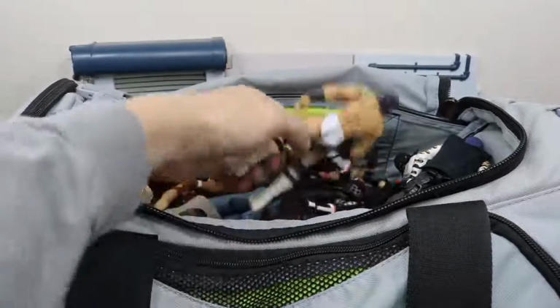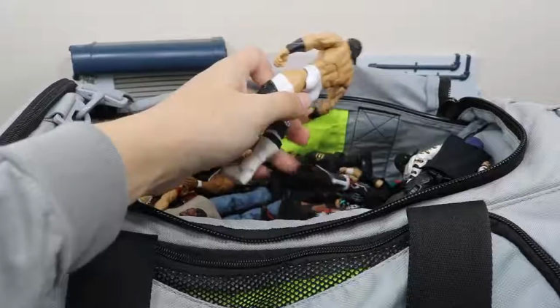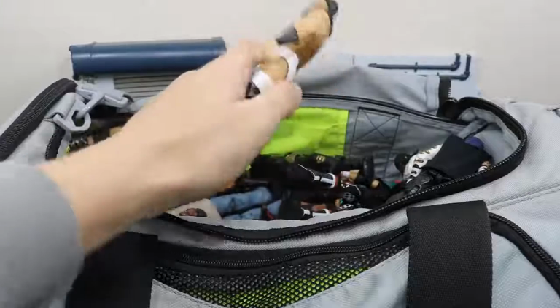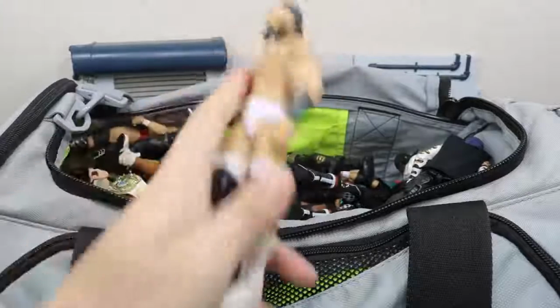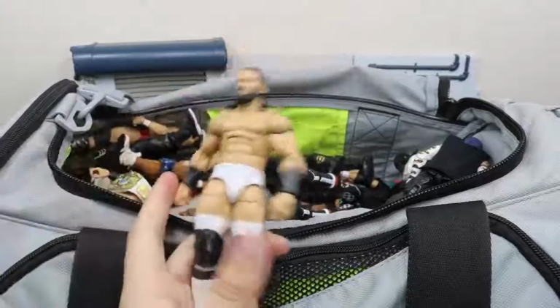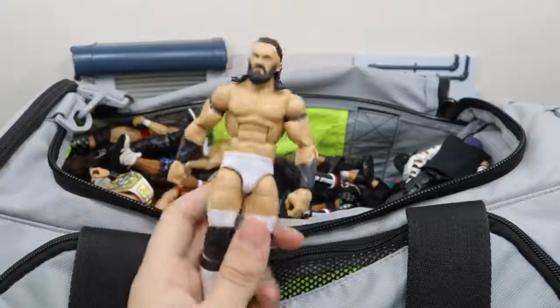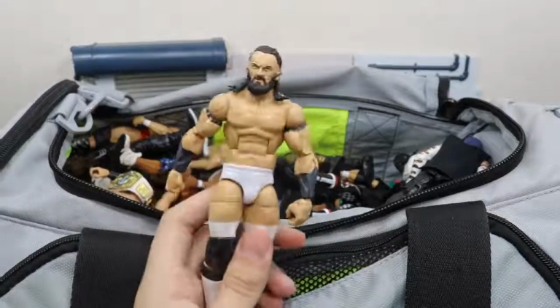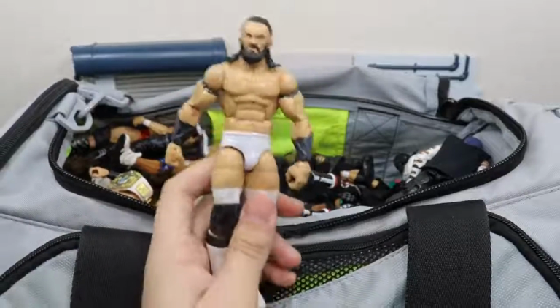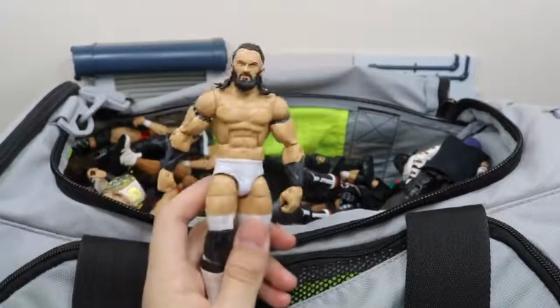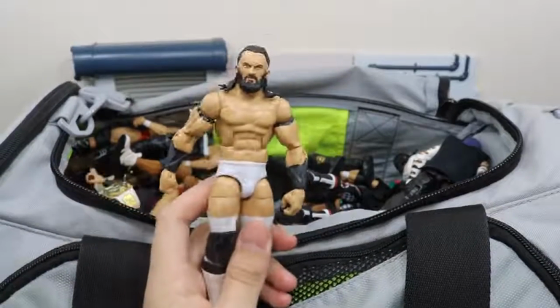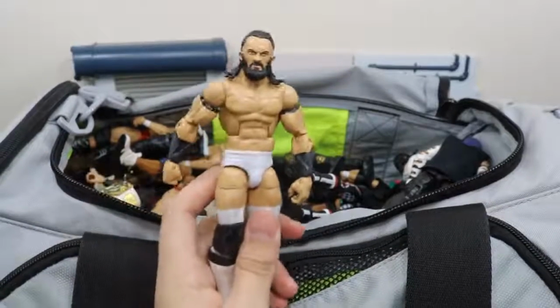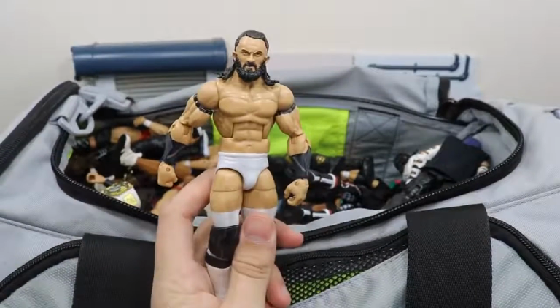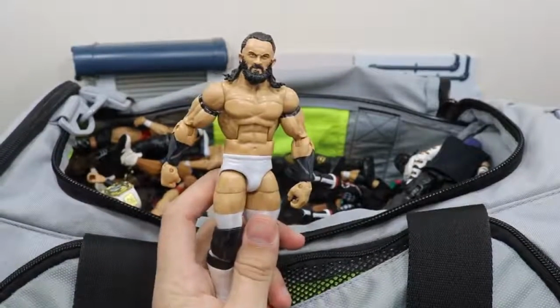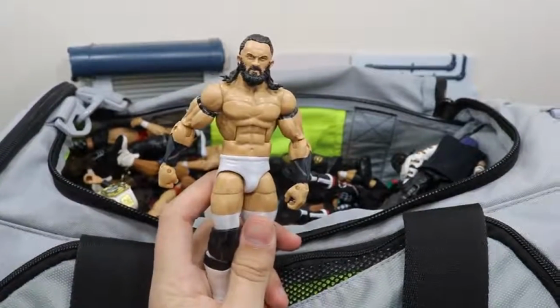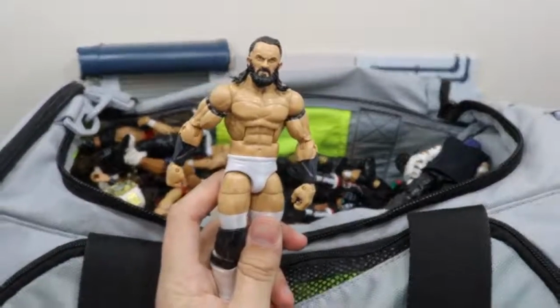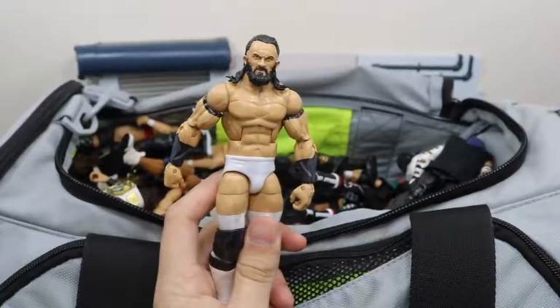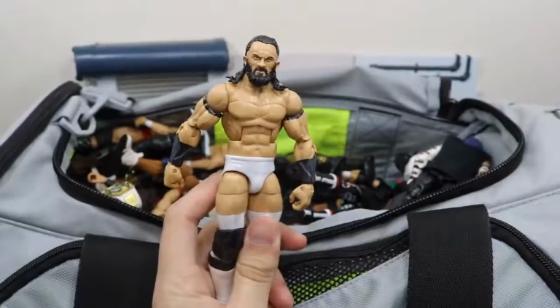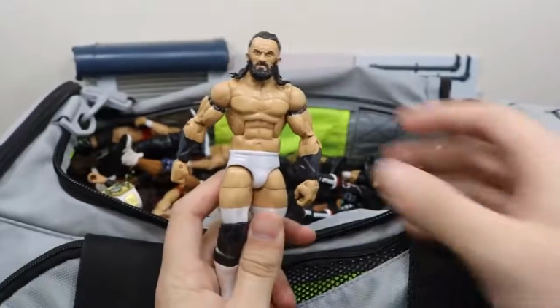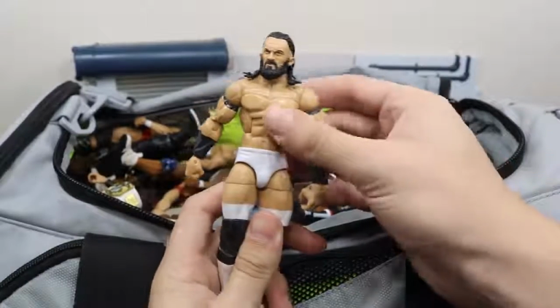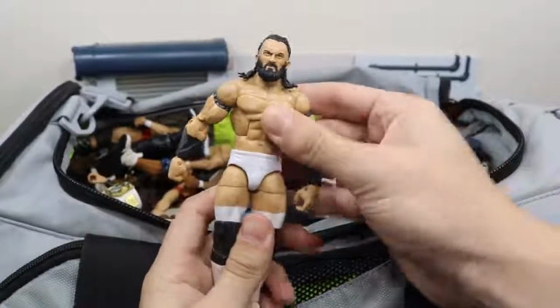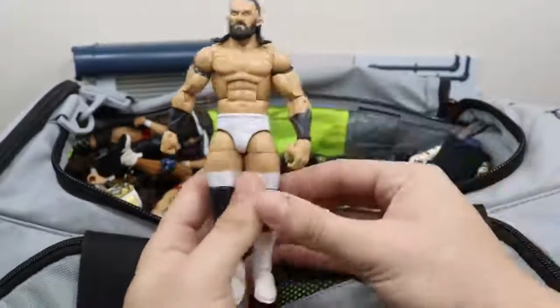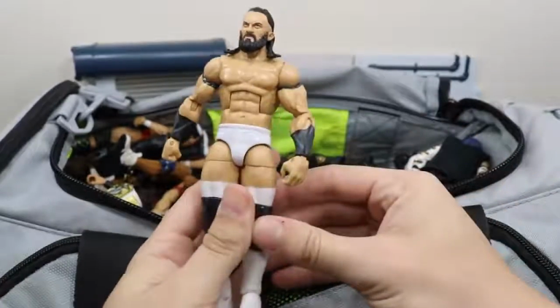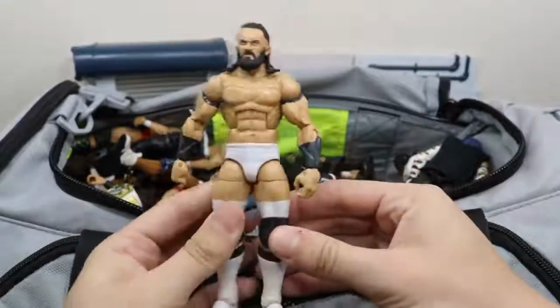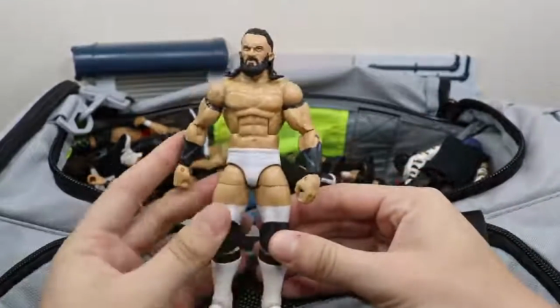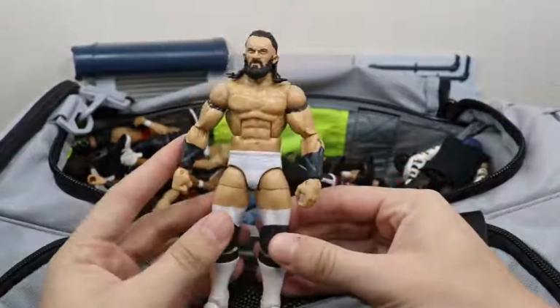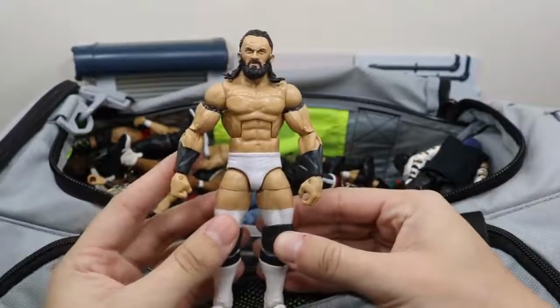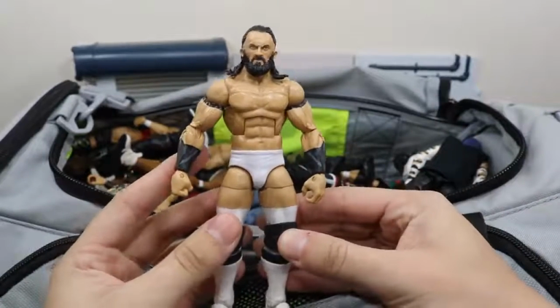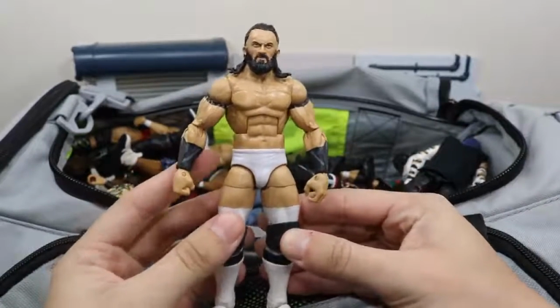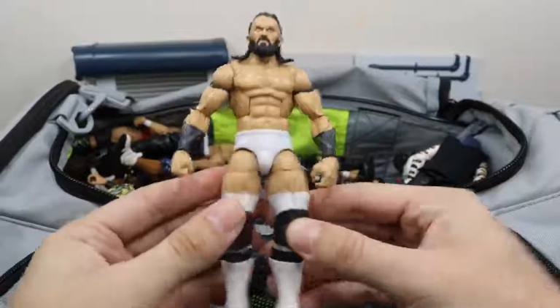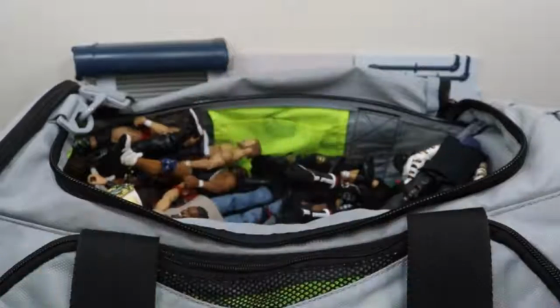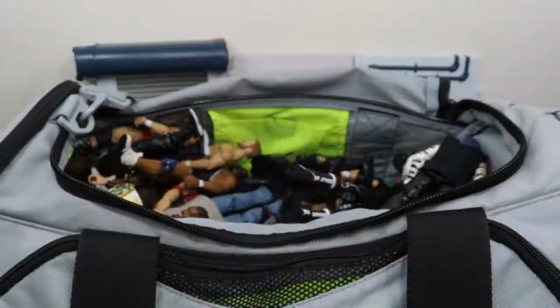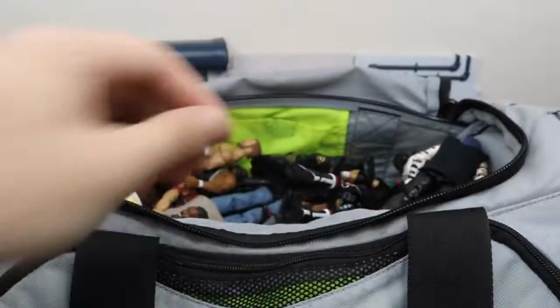Next up we have another custom from BEW — it's sort of a mix-up custom. Me and BEW both did this one: he did the amazing head scan and arms and I did the rest of it. This is just one of my favorite figures in my entire collection.